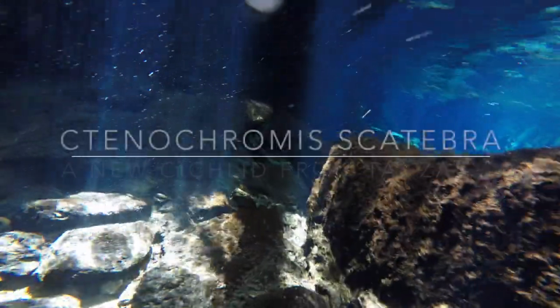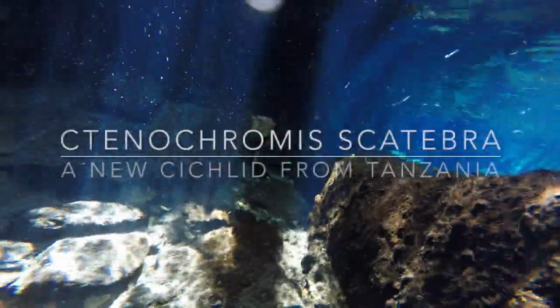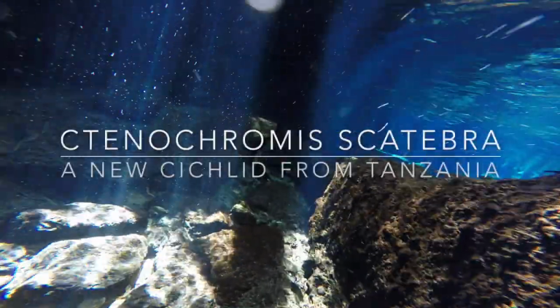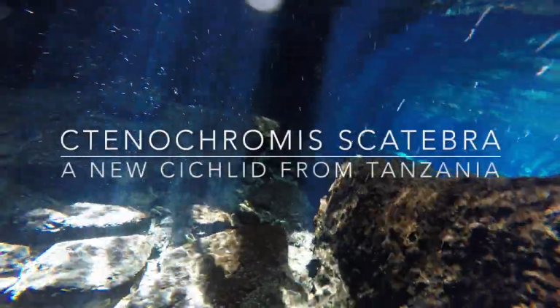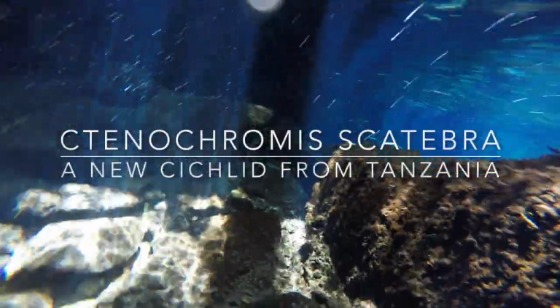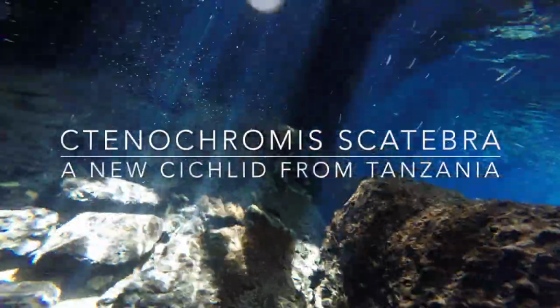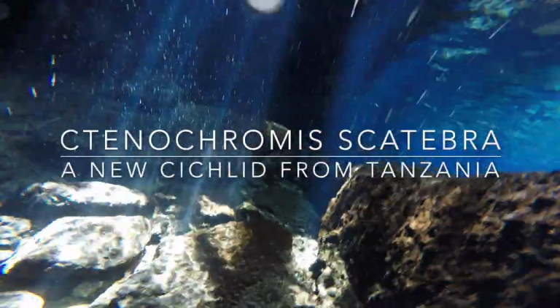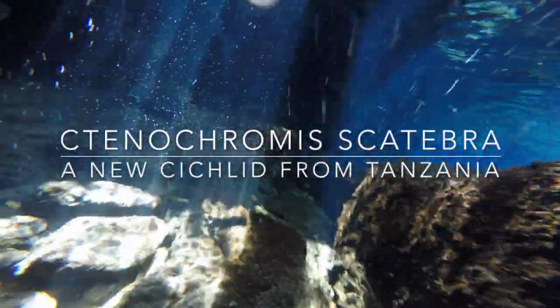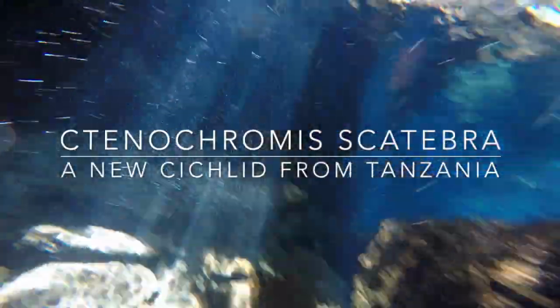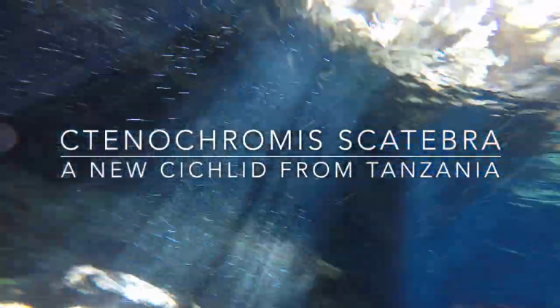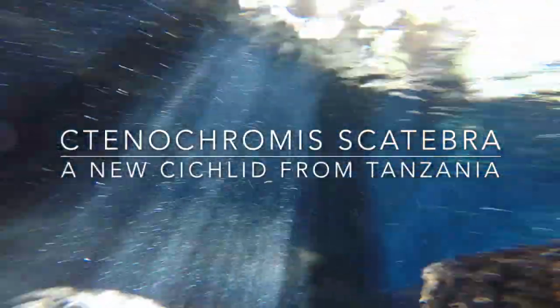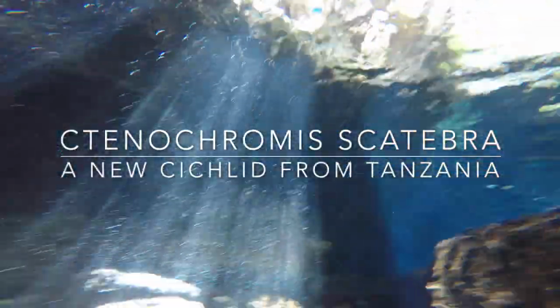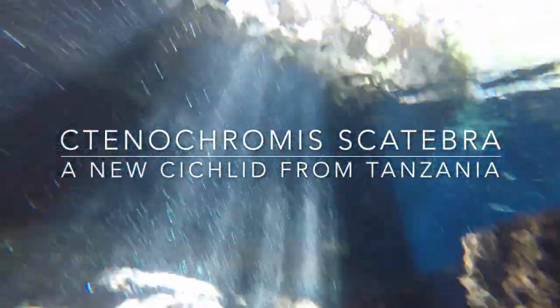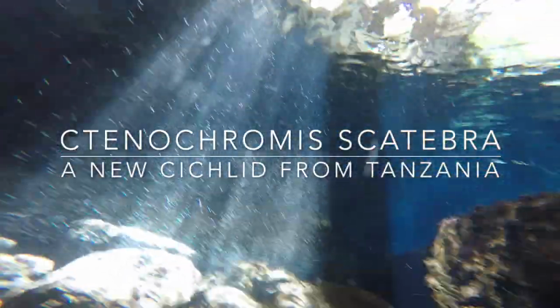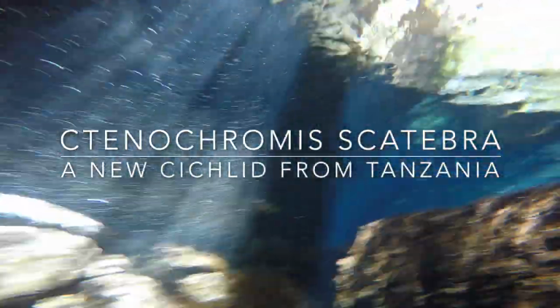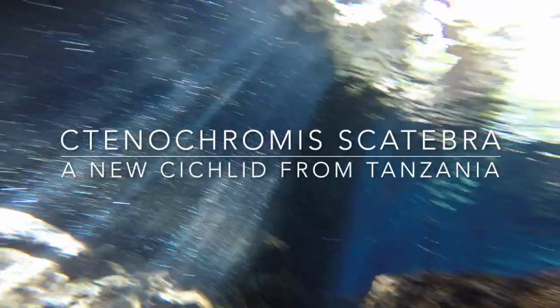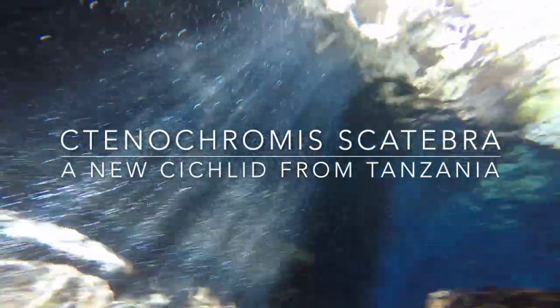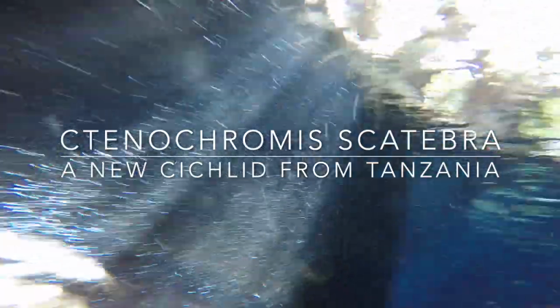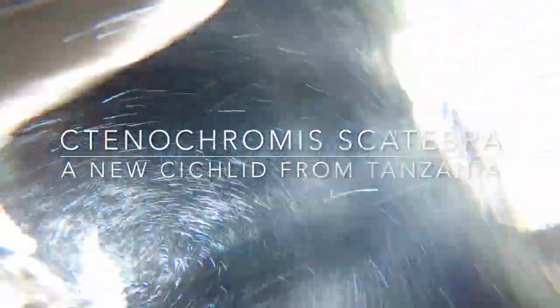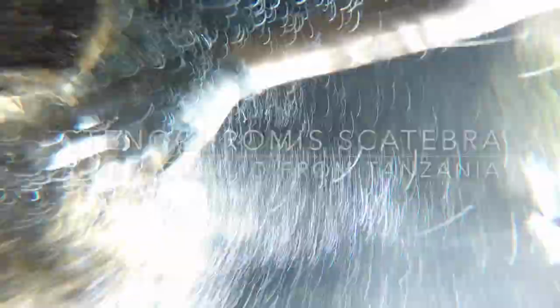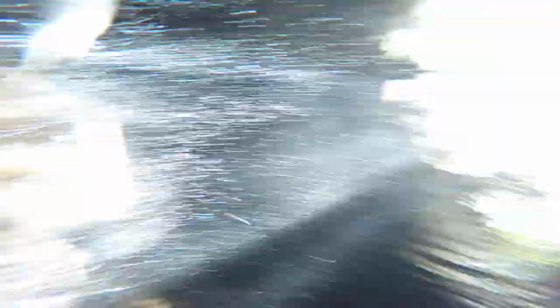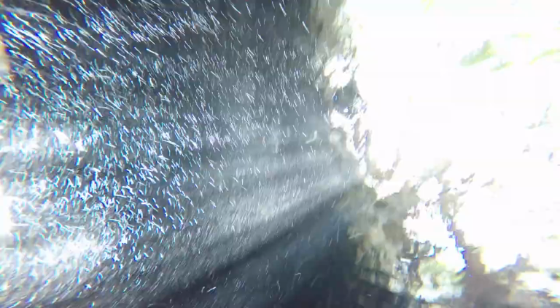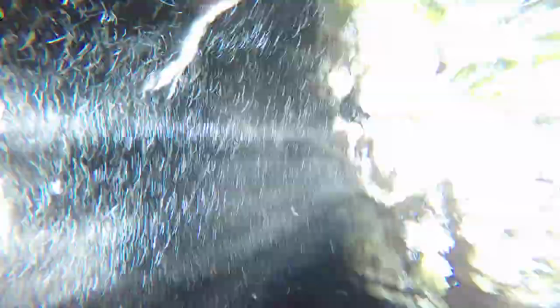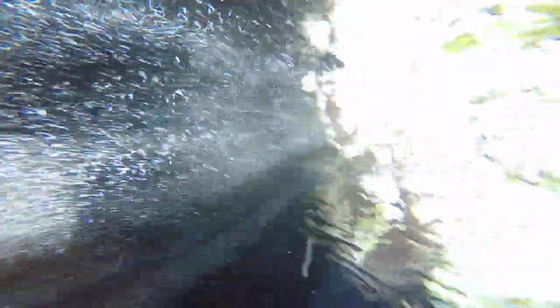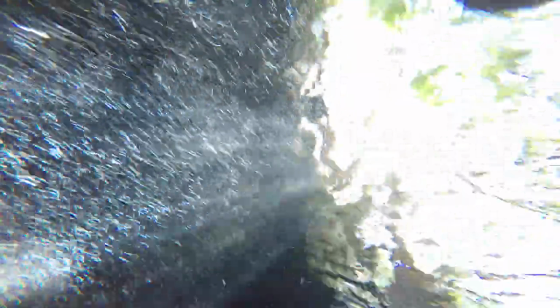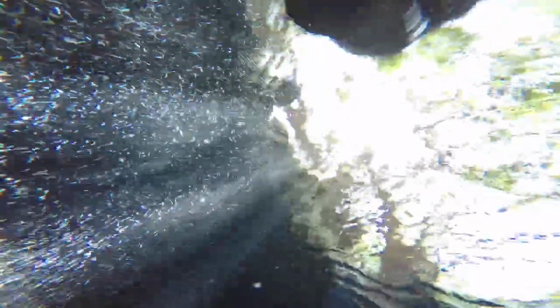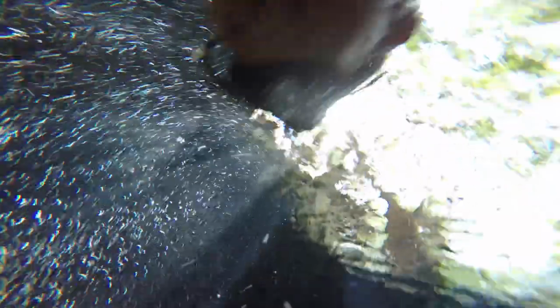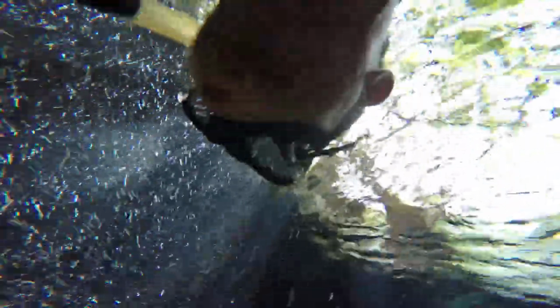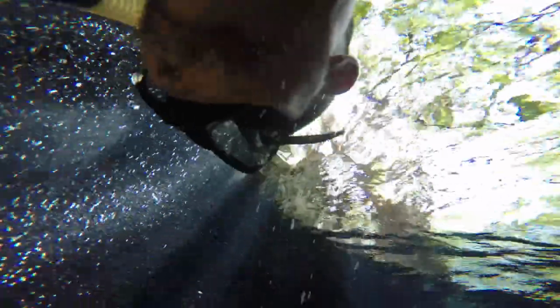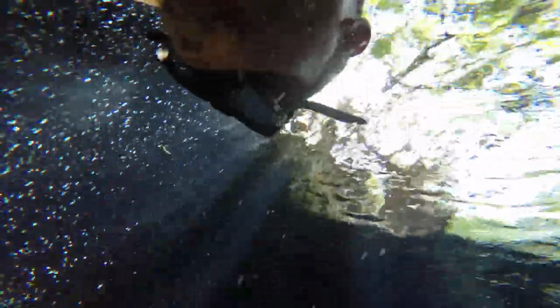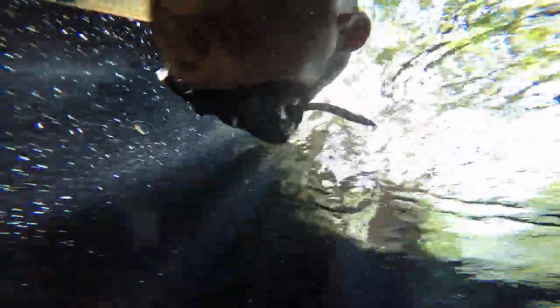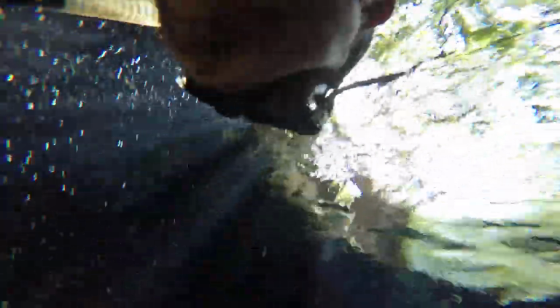Hi everyone, we've not done anything African in a while, so today I want to show you an amazing cichlid that lives in a really small area in Tanzania.